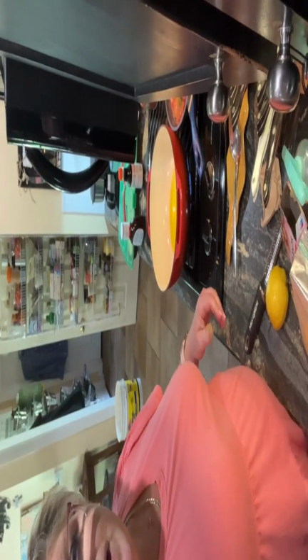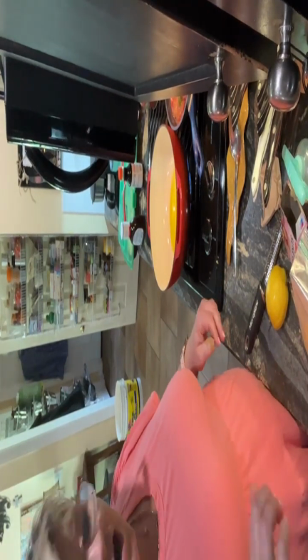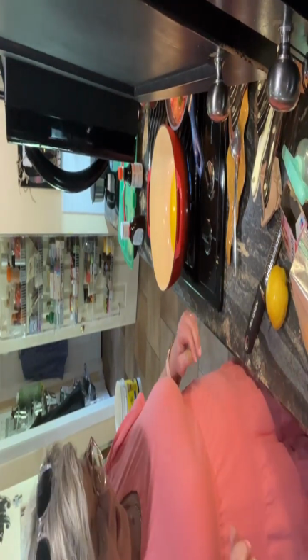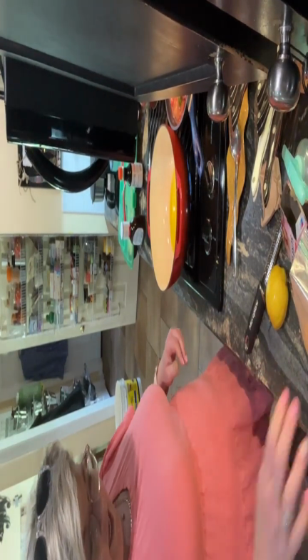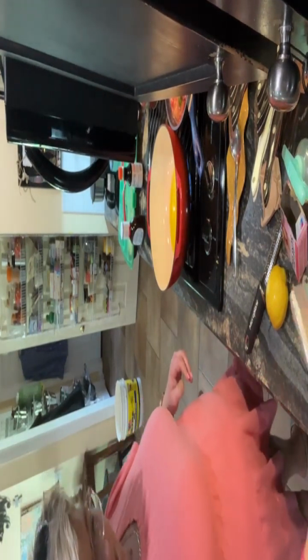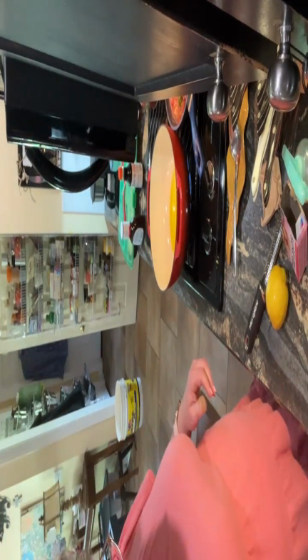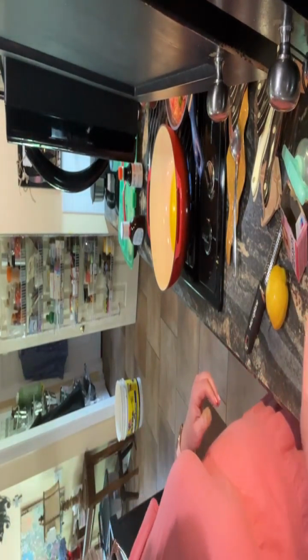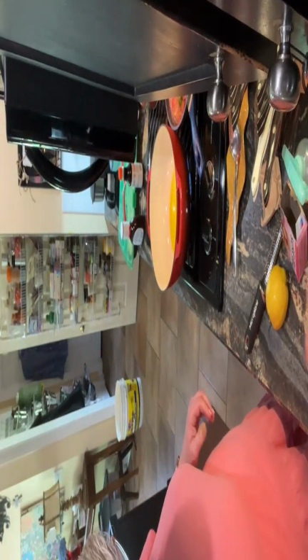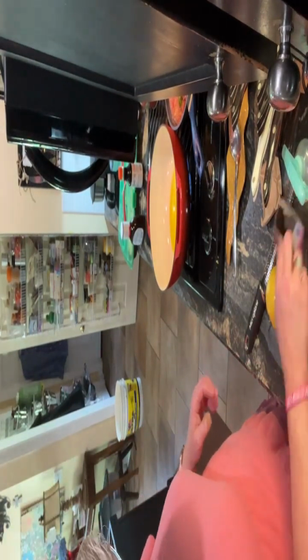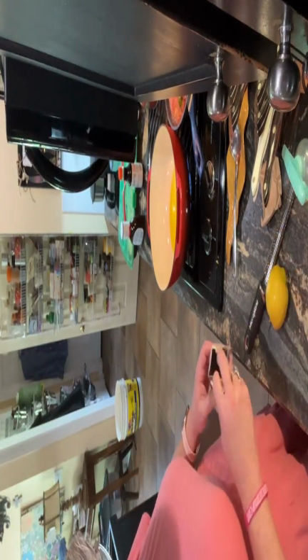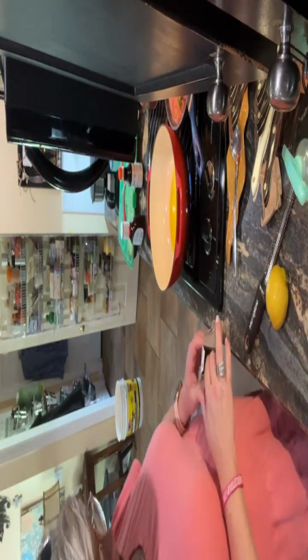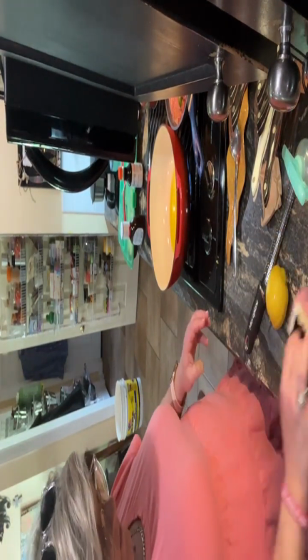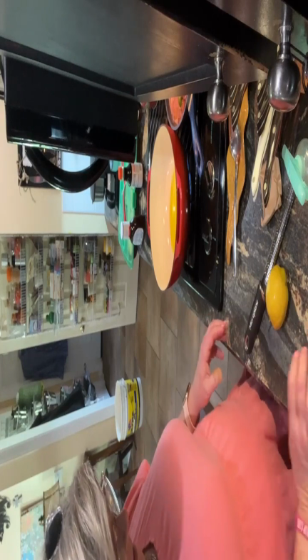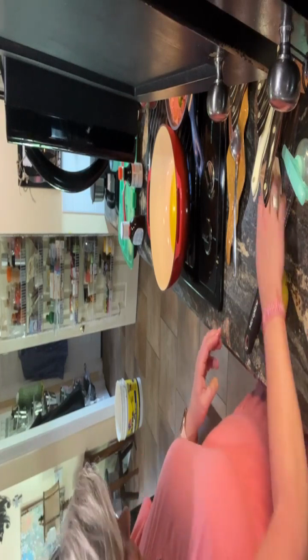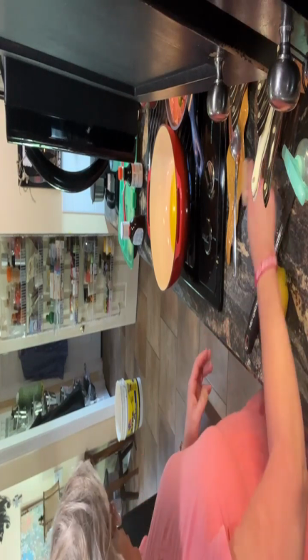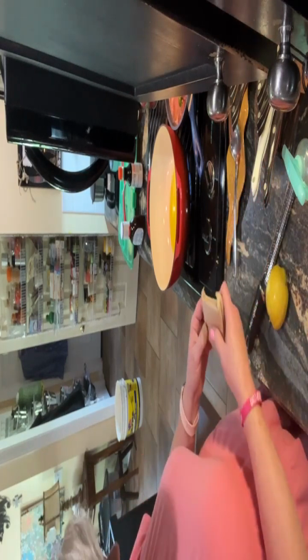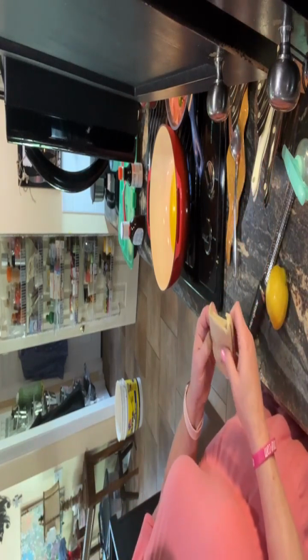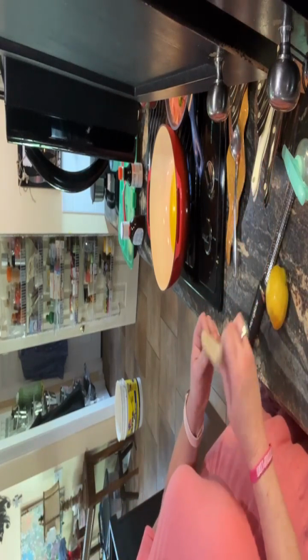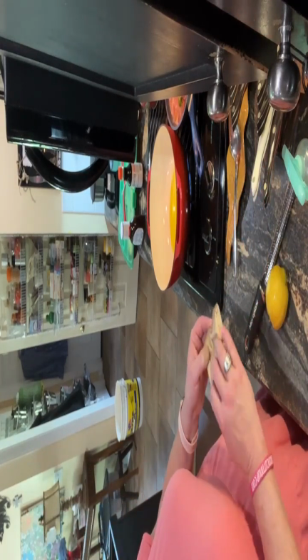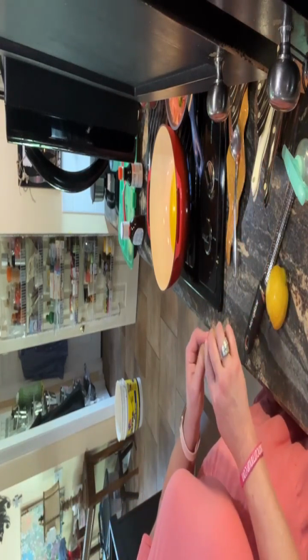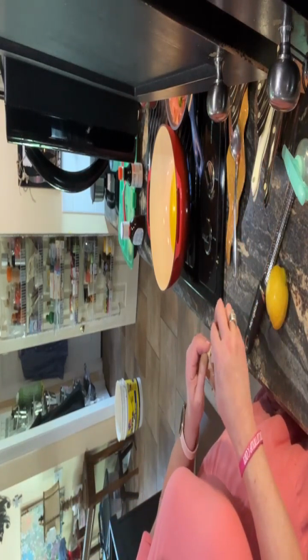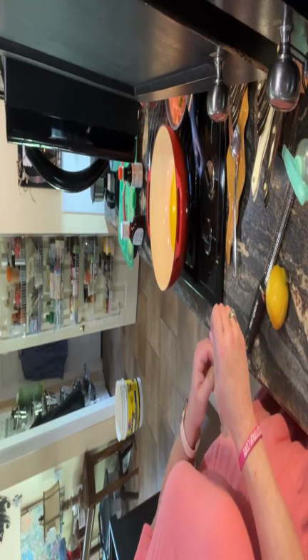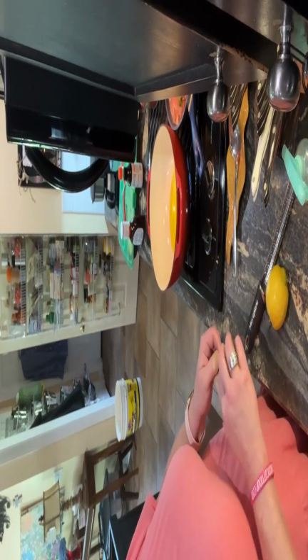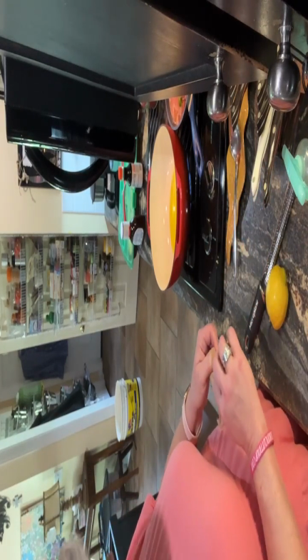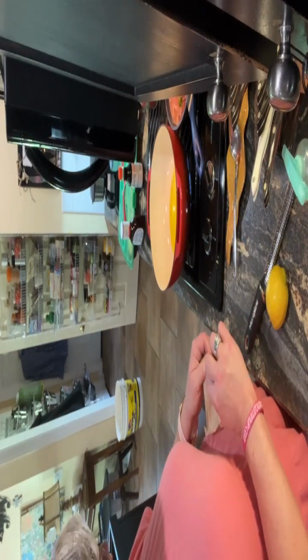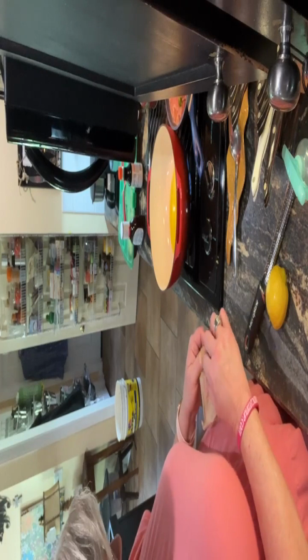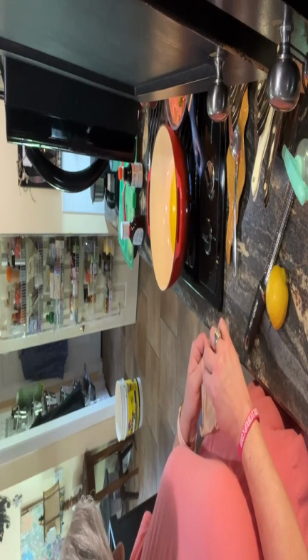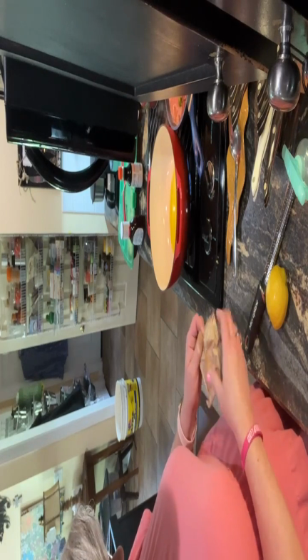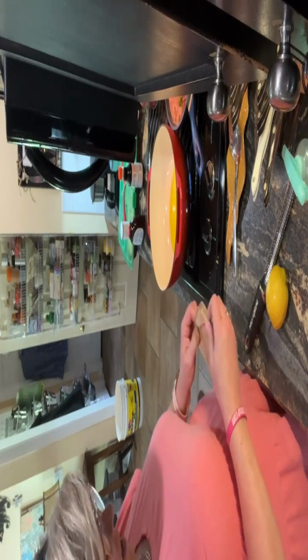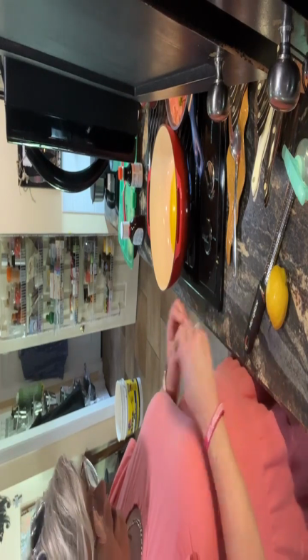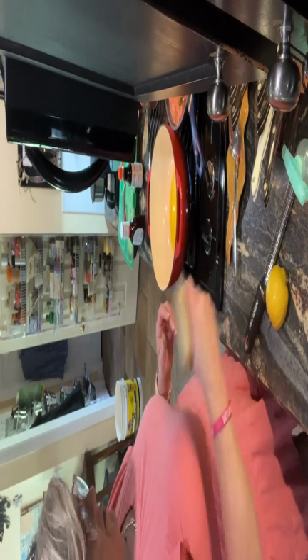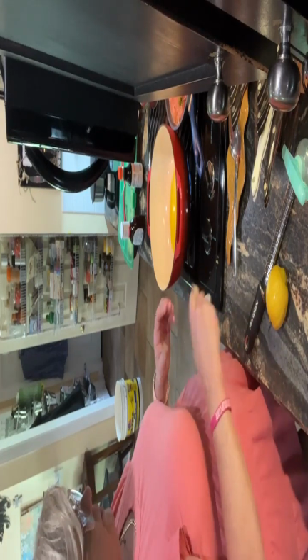Hey y'all — cooking, cutting up, keeping it real. Today in my kitchen, we're gonna have a little bit of company for dinner today. It's Sunday, happy Sunday, and I'm gonna put on a pot roast. I'm gonna show y'all how I'm gonna do it.